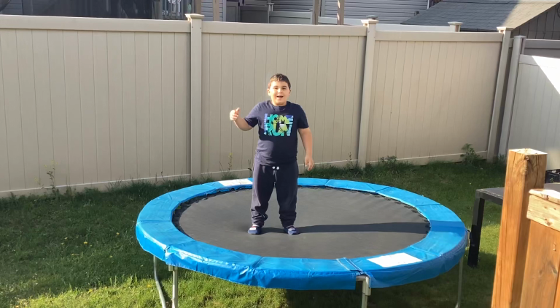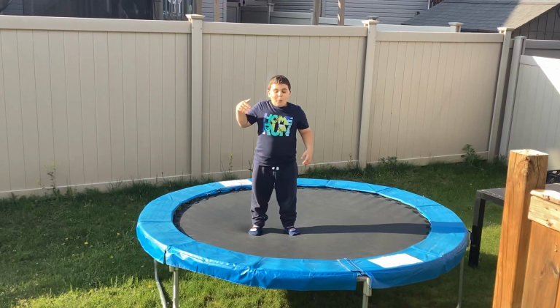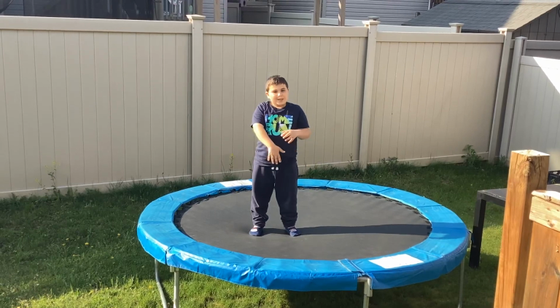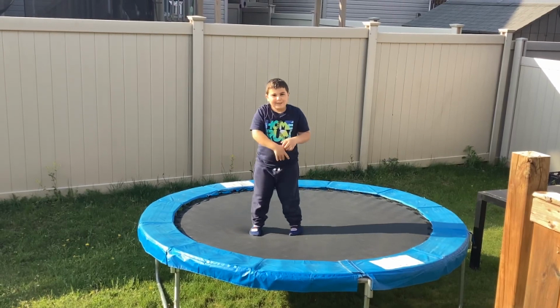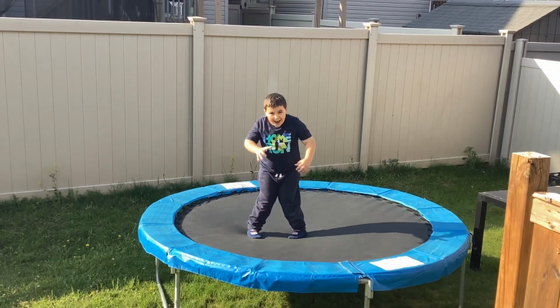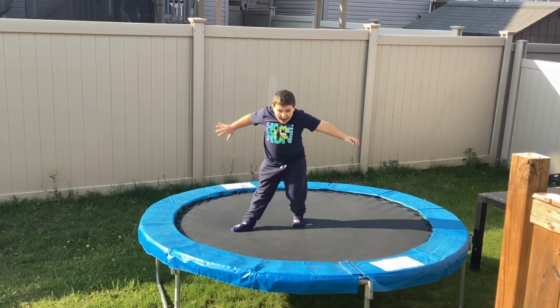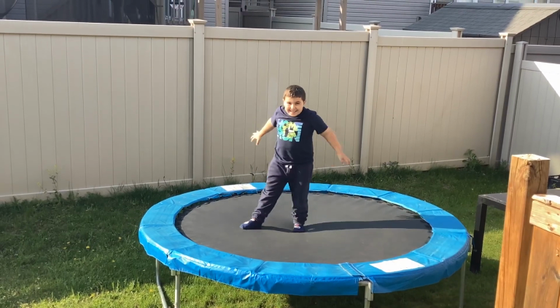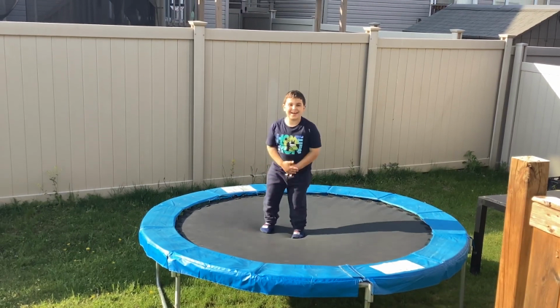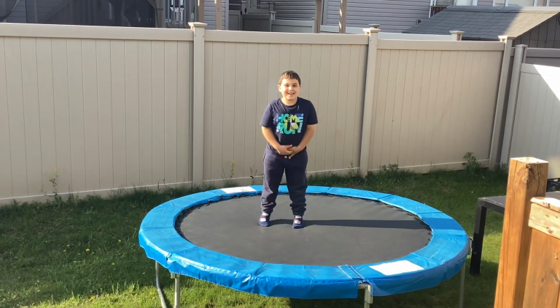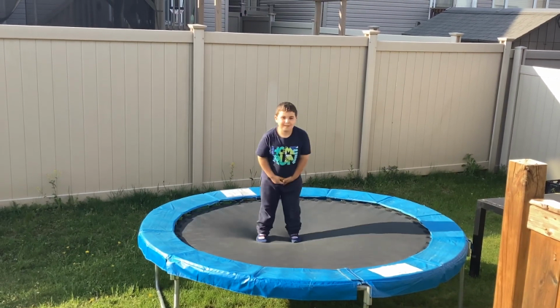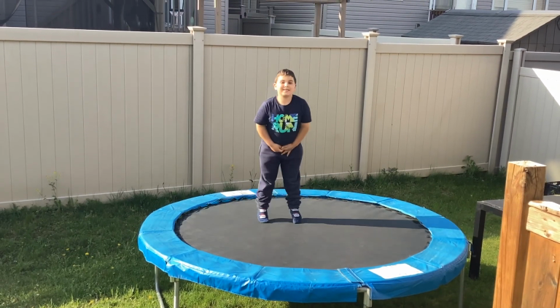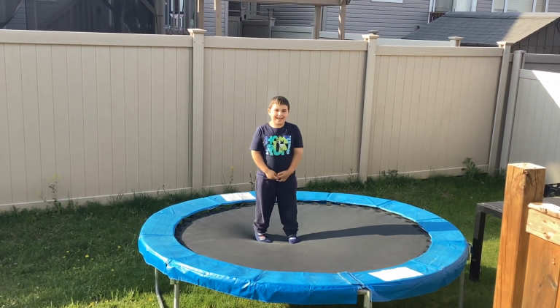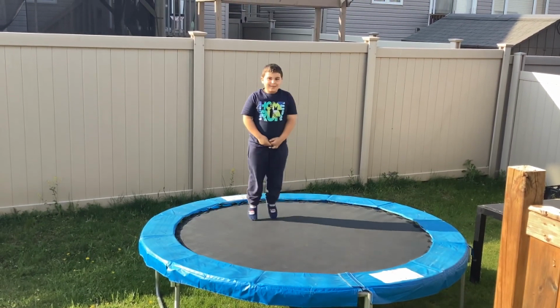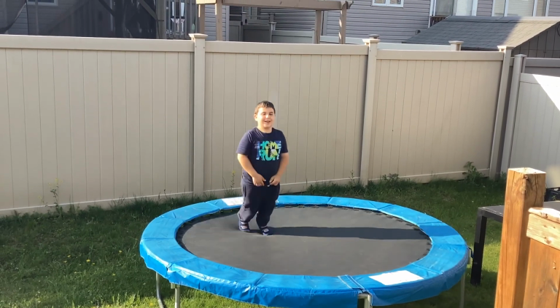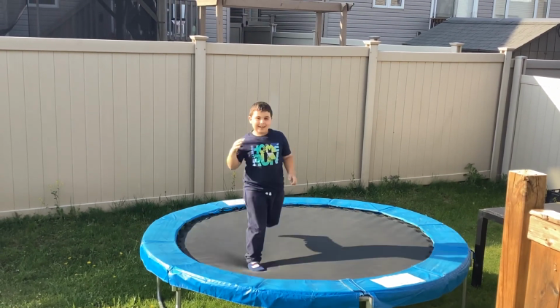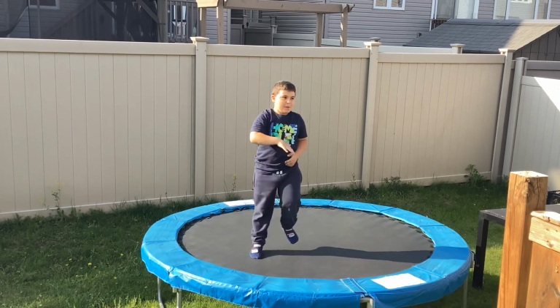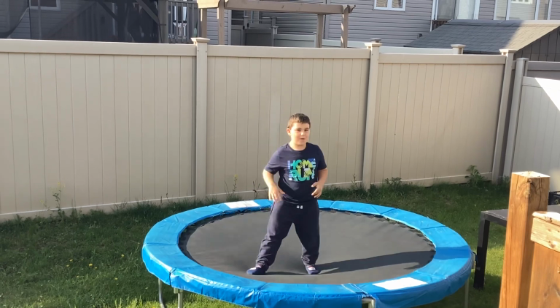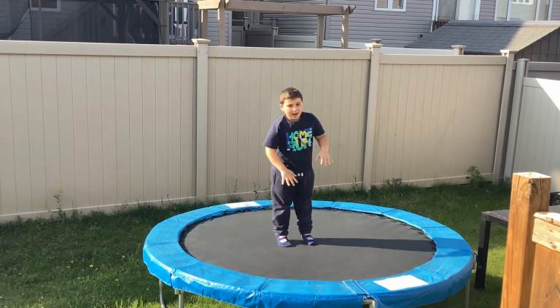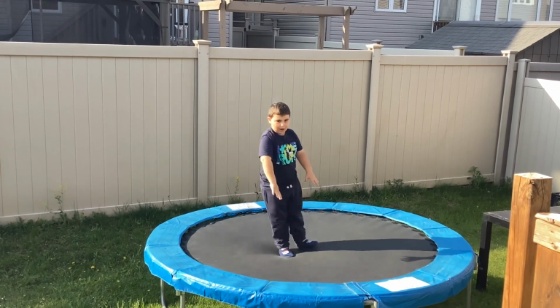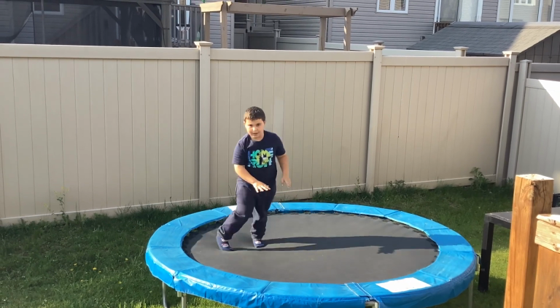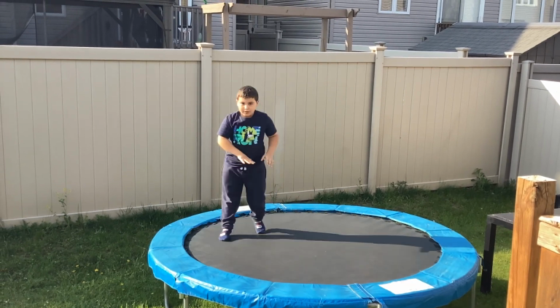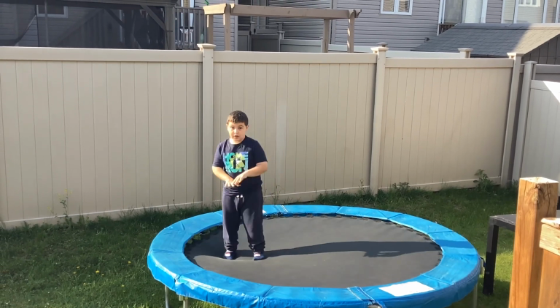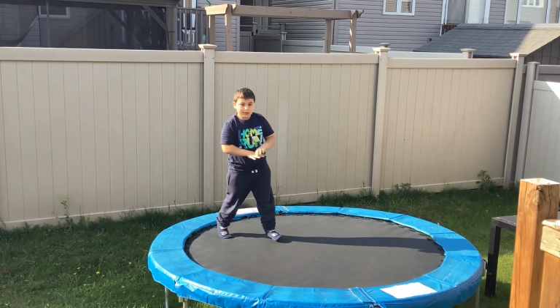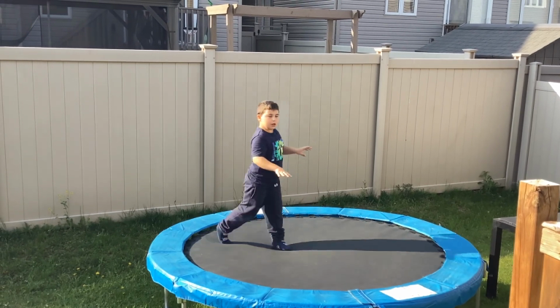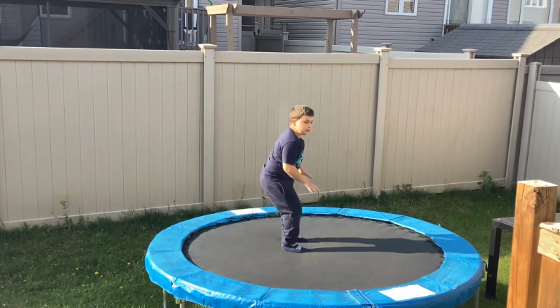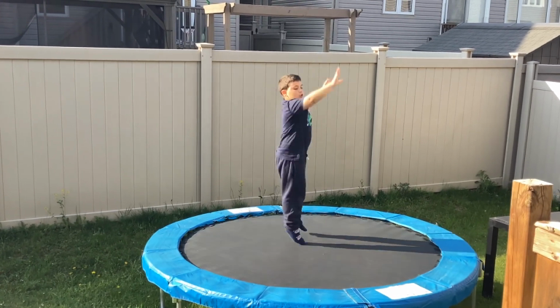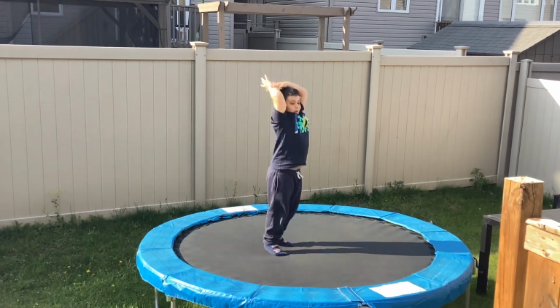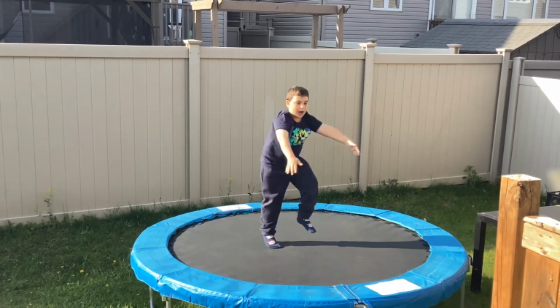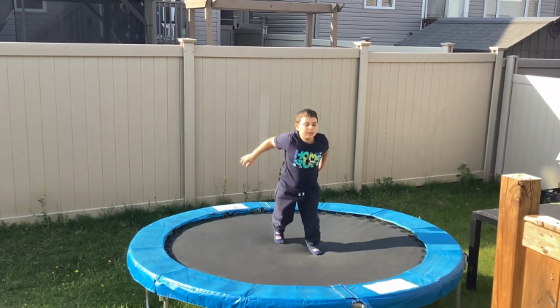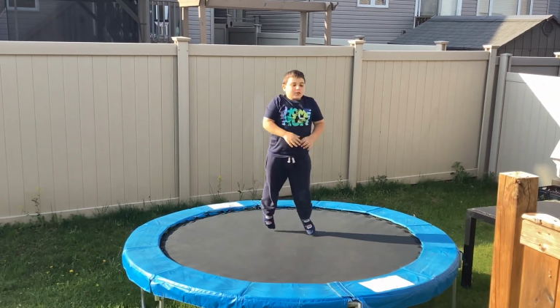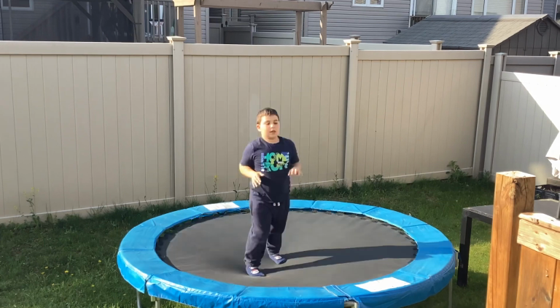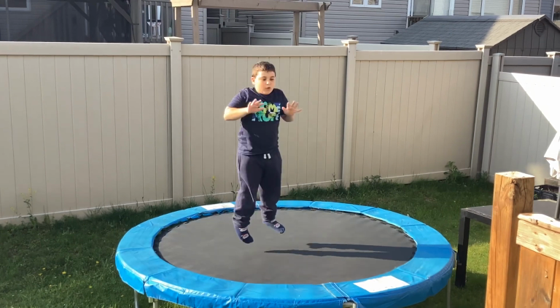What's up guys? Today I'm showing you how to do a backflip on the trampoline. First, I'm going to jump a little bit so you can get comfortable.